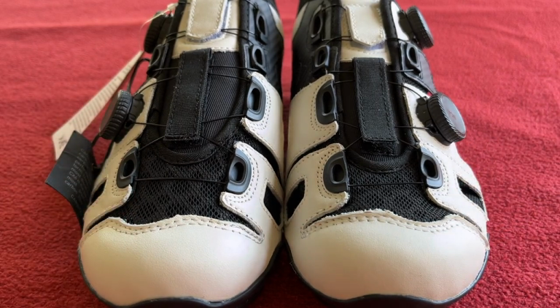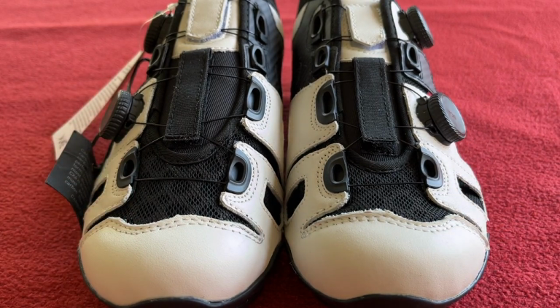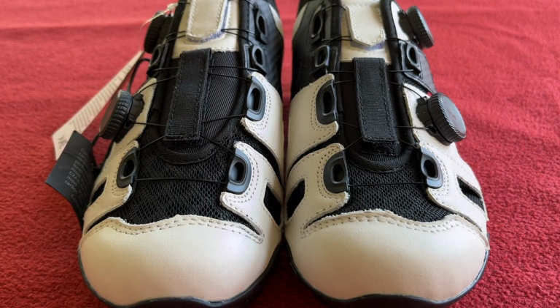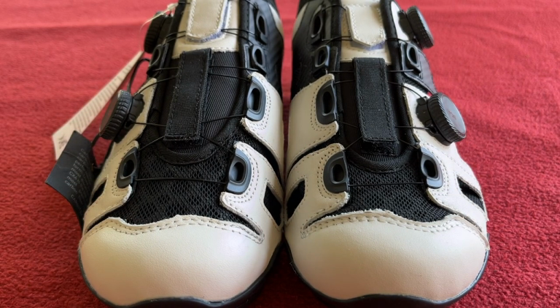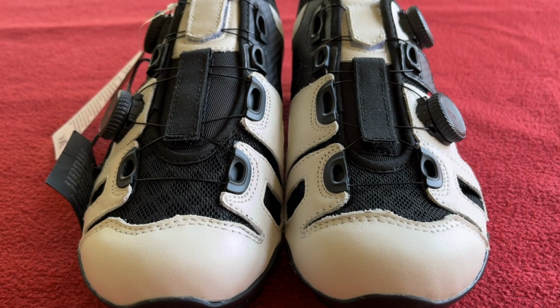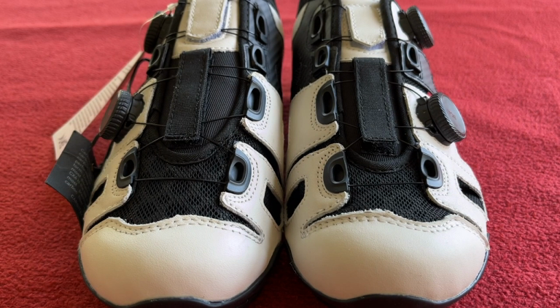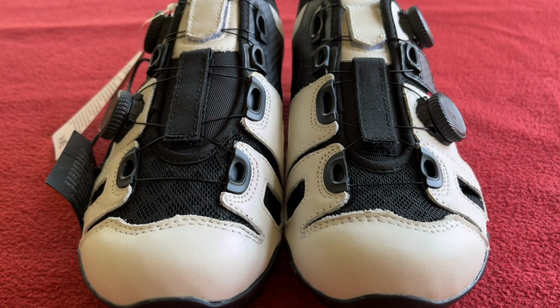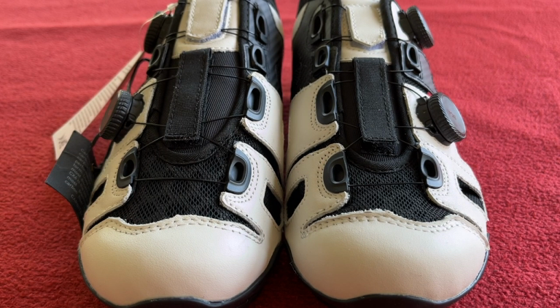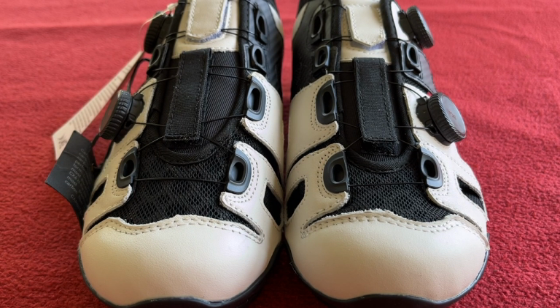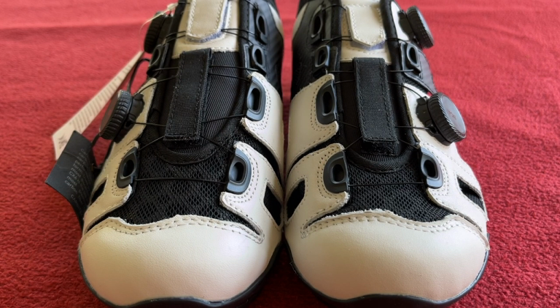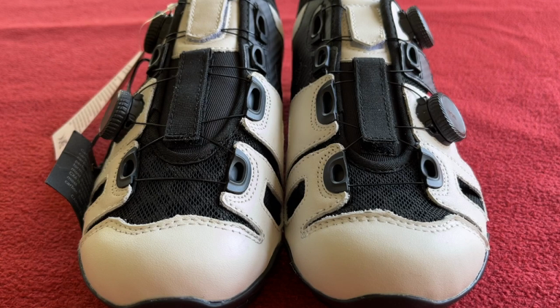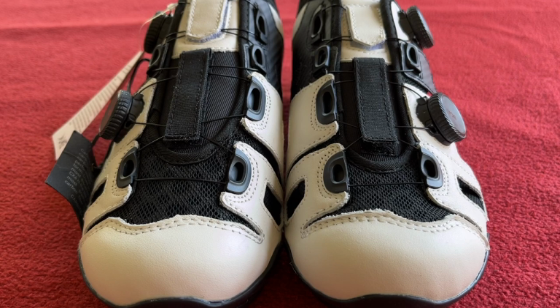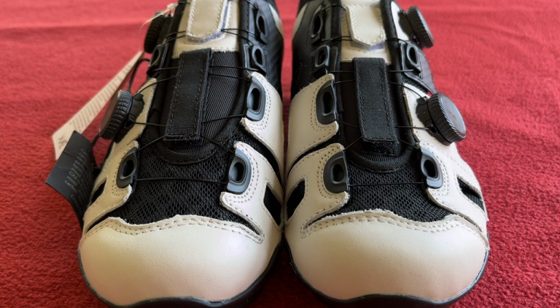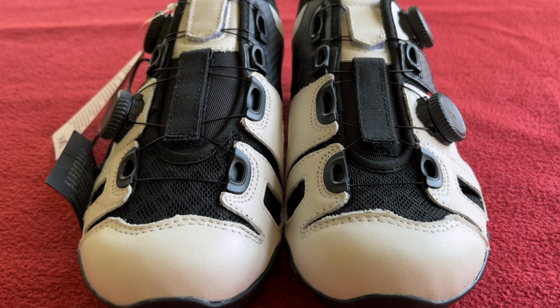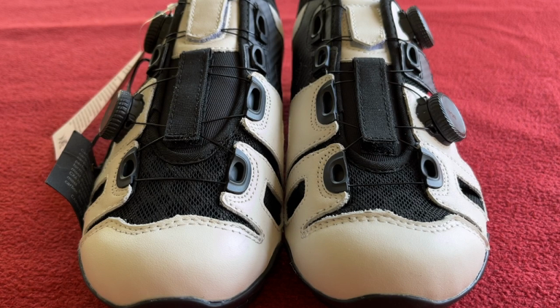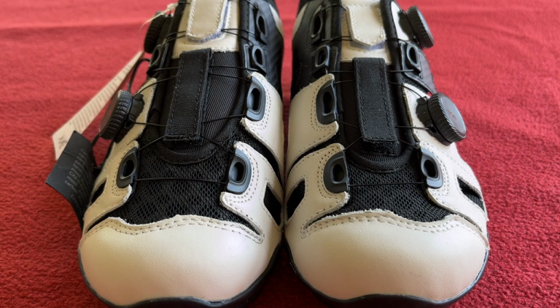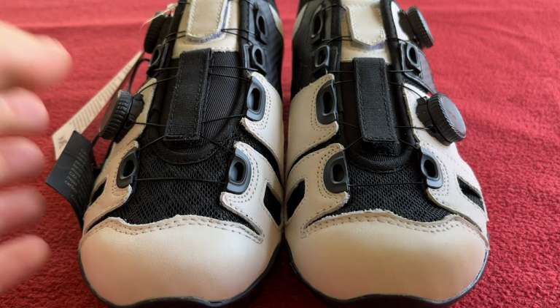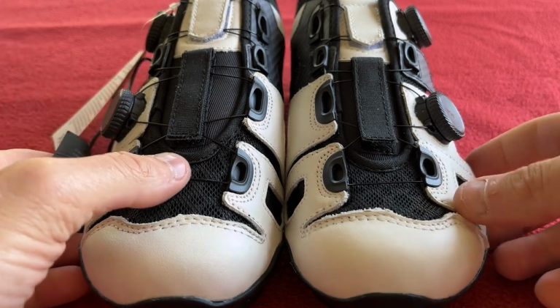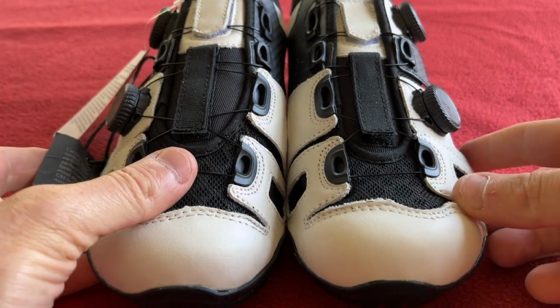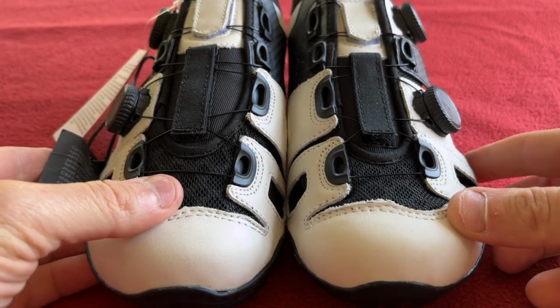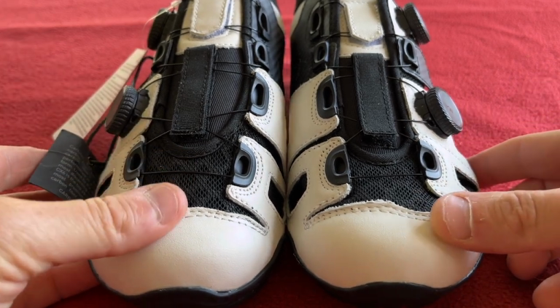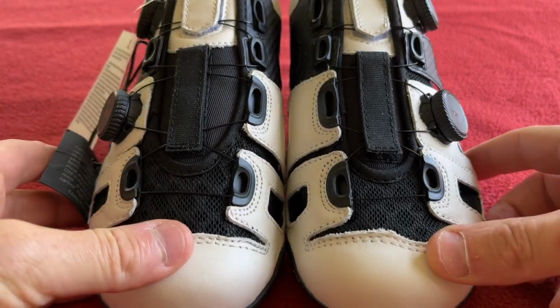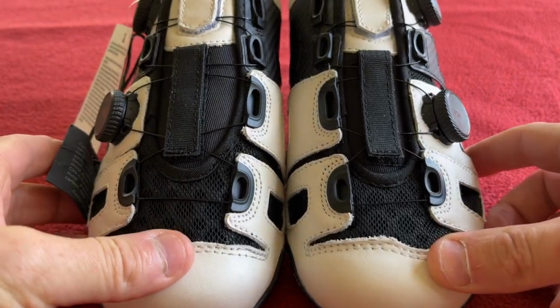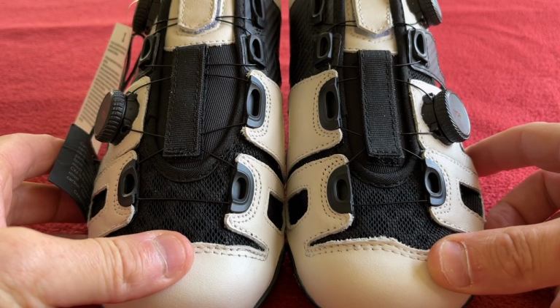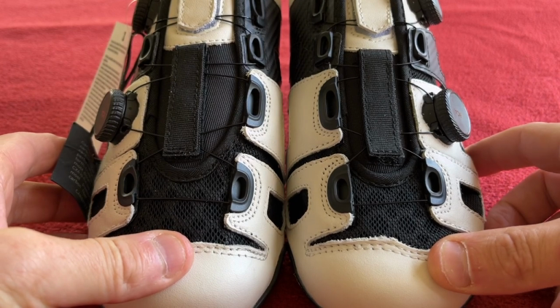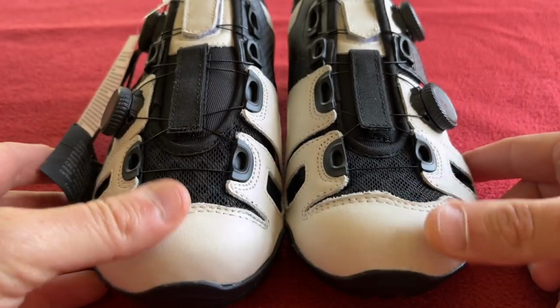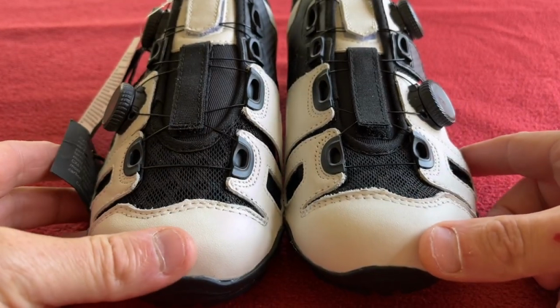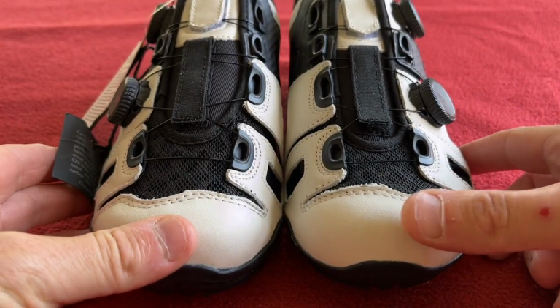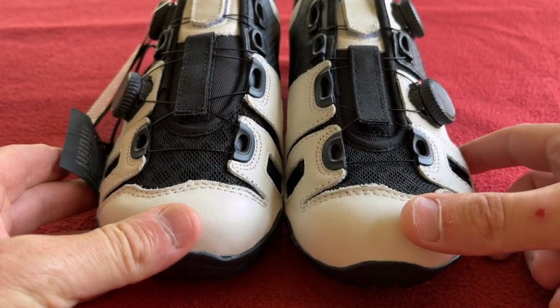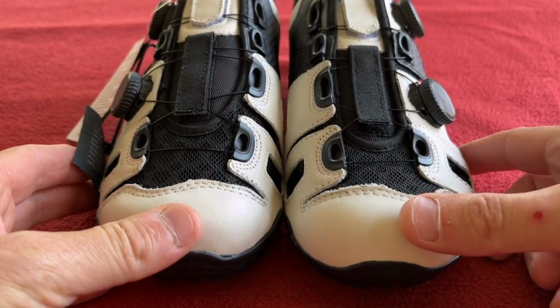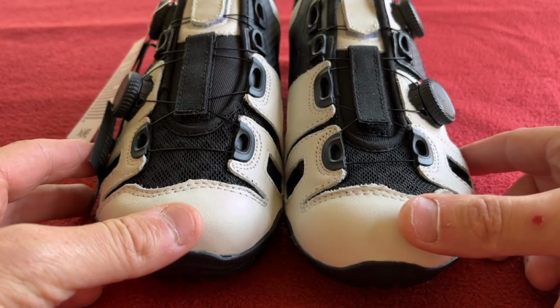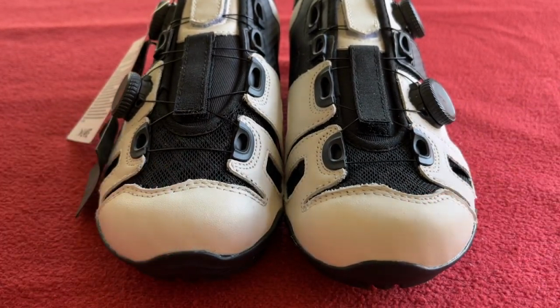I'll leave a description and a link to the website below. Thanks for watching, please subscribe. And we'll see you on the next Karo's House. Take care, bye.